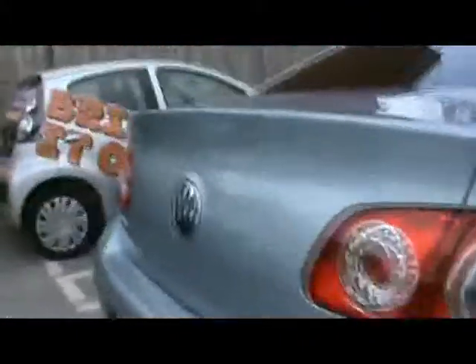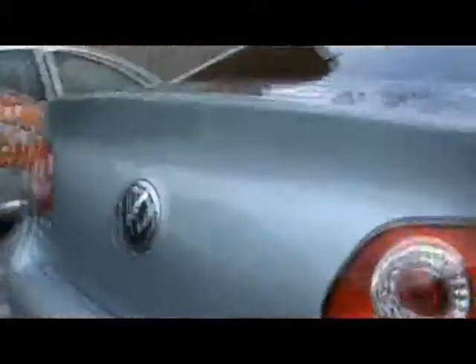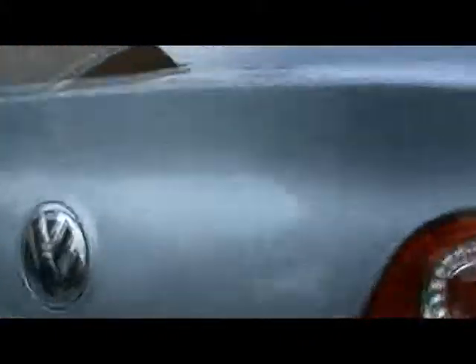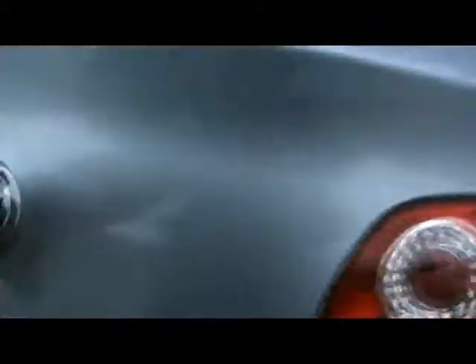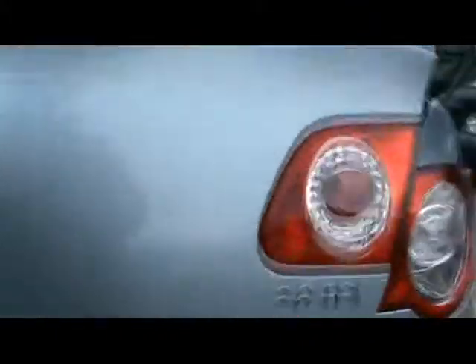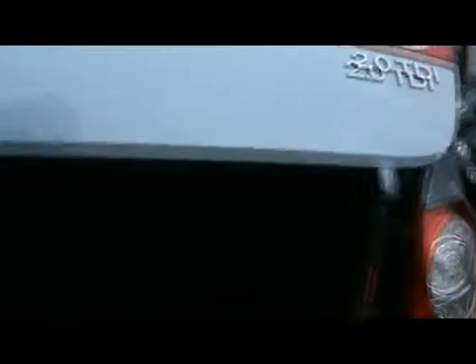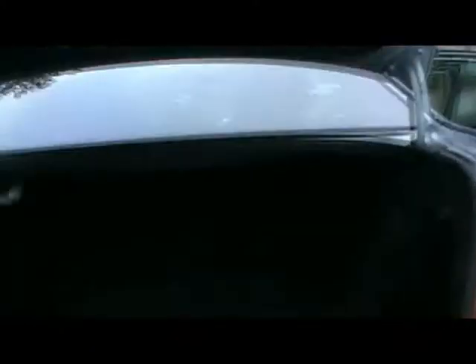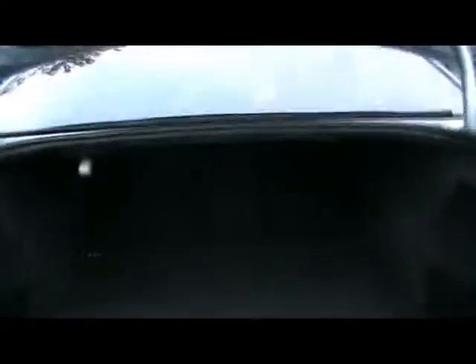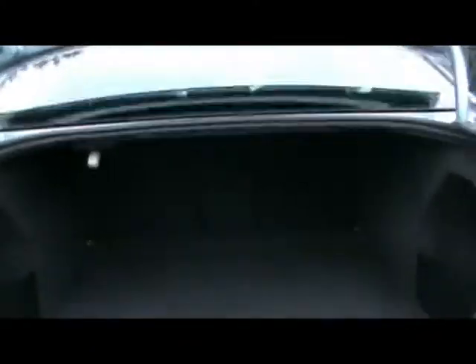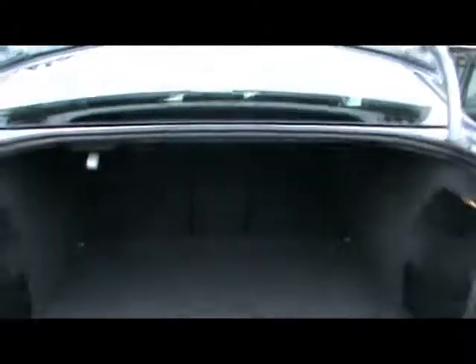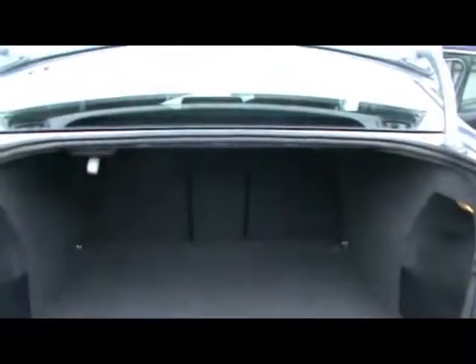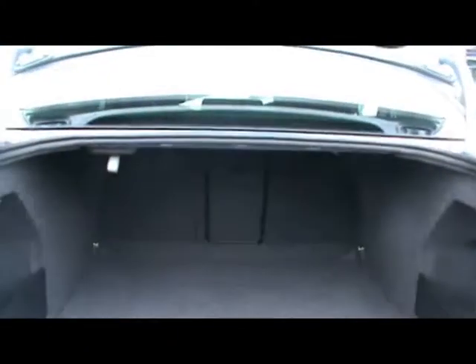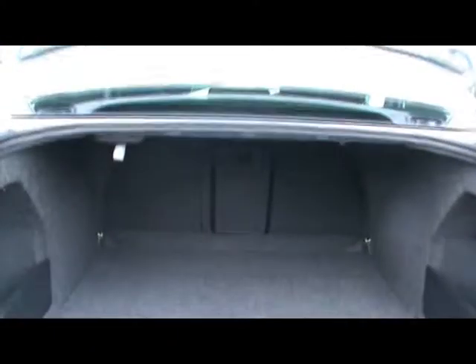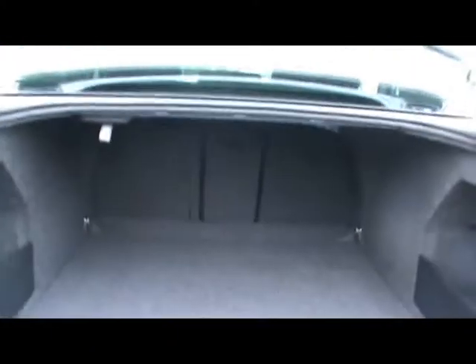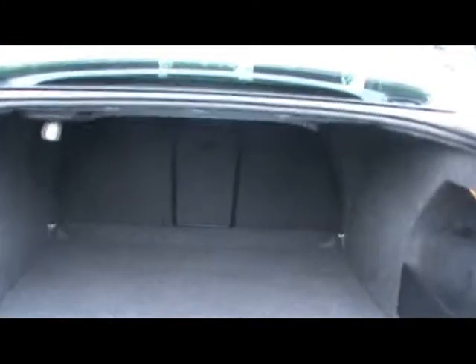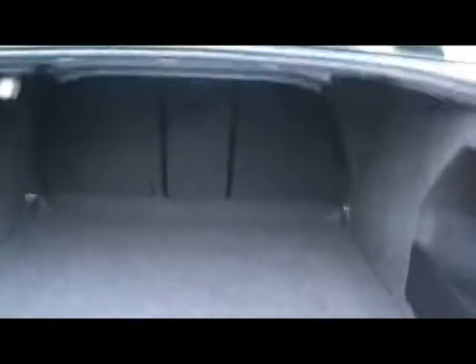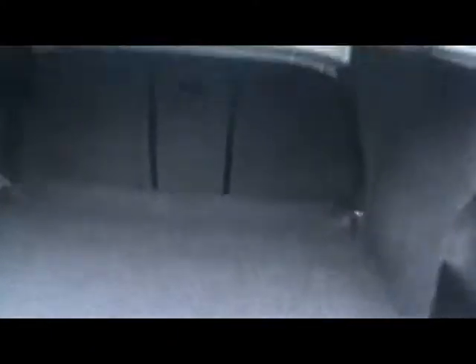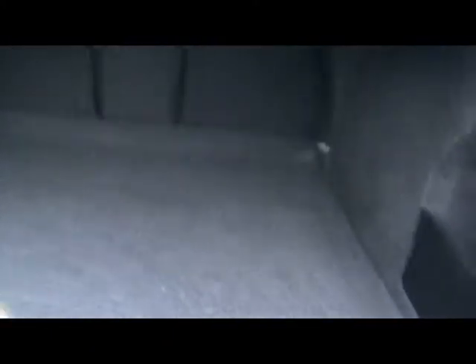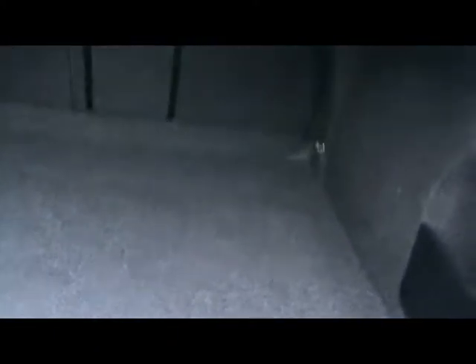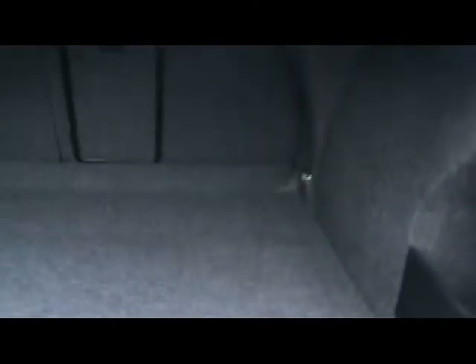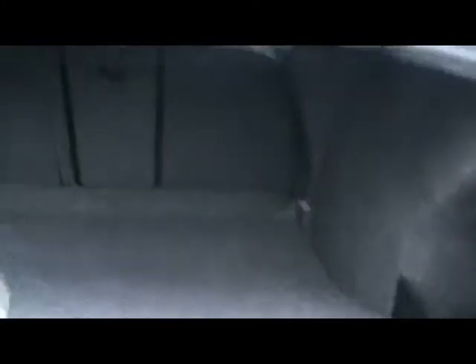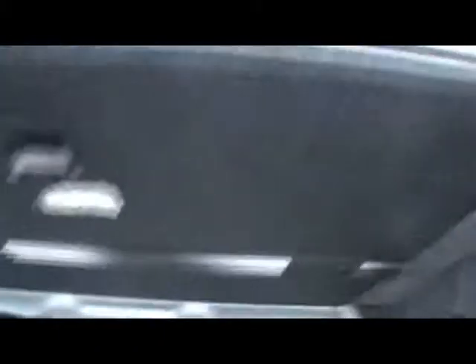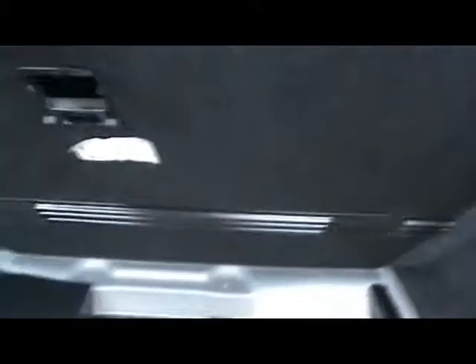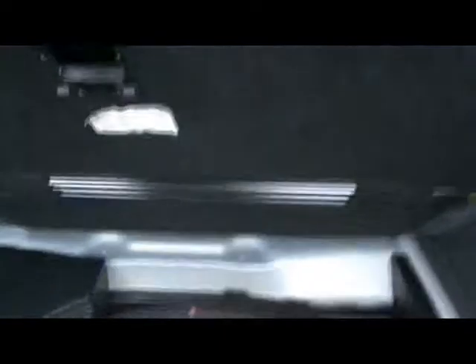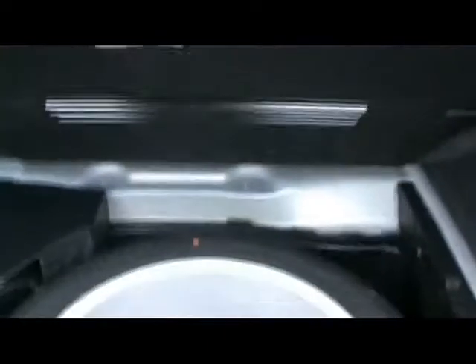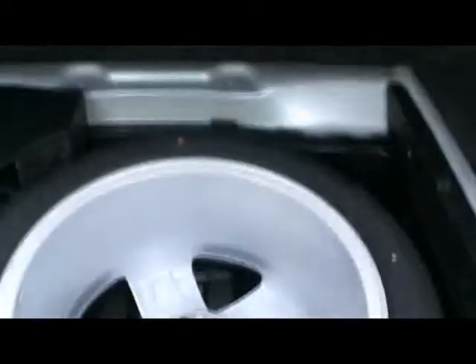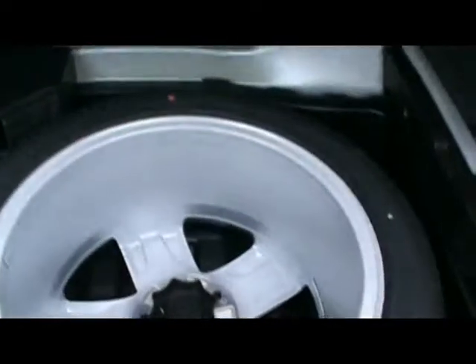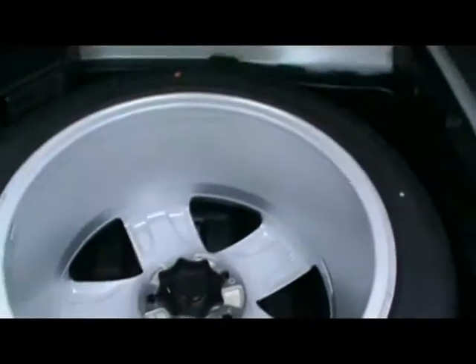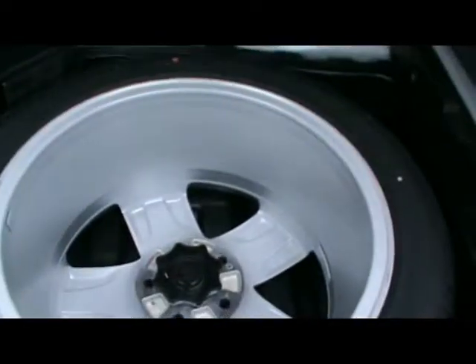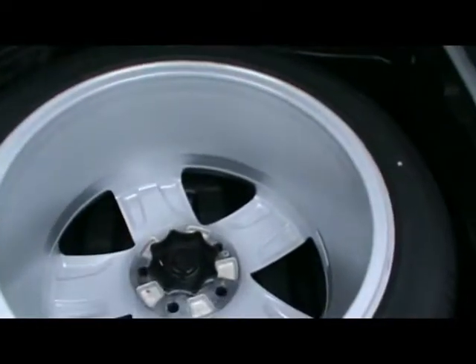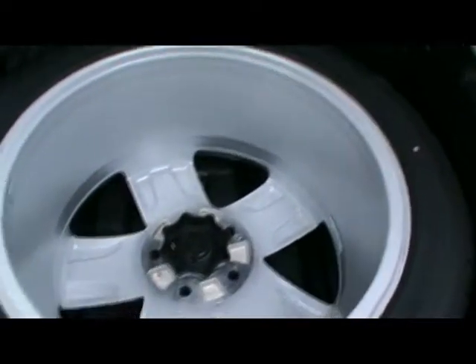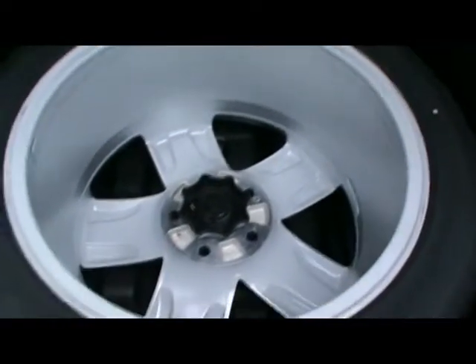Let's open up the boot. As you'd expect, it's an absolutely massive boot — no shortage of room at all. Under here we've got a full-size alloy space spare wheel.